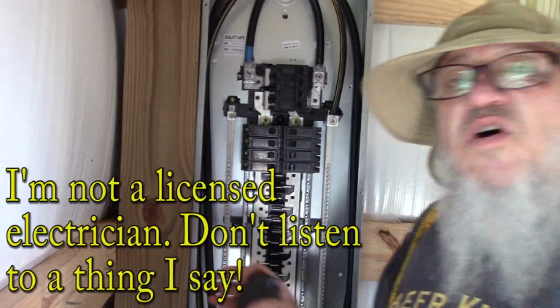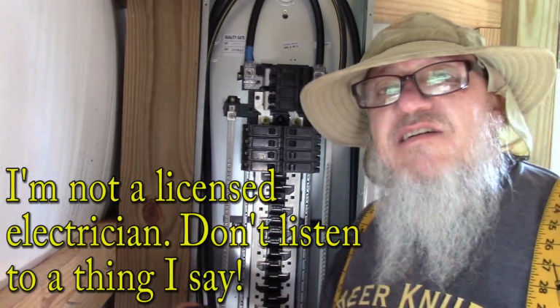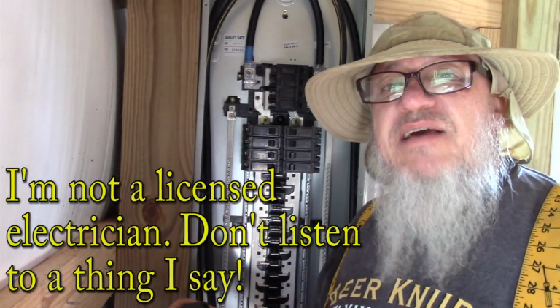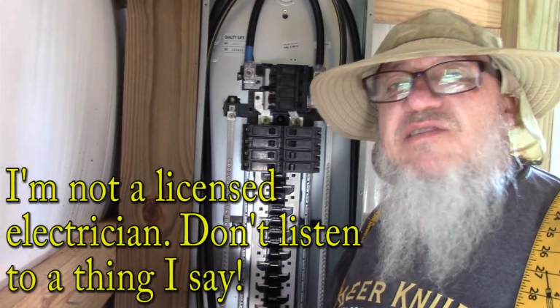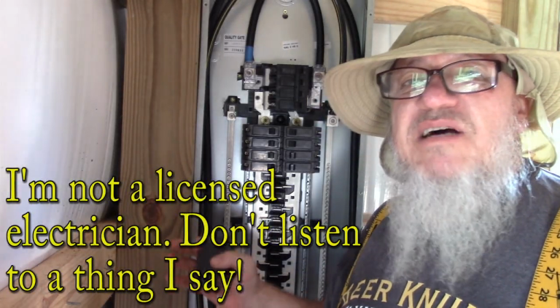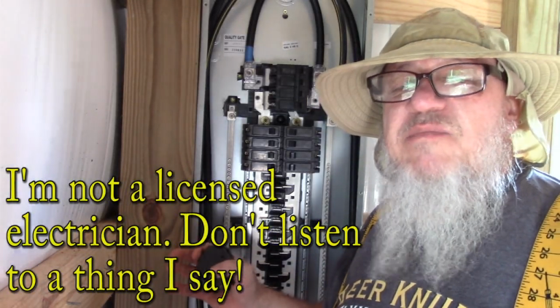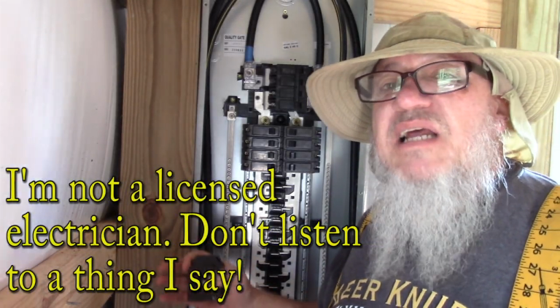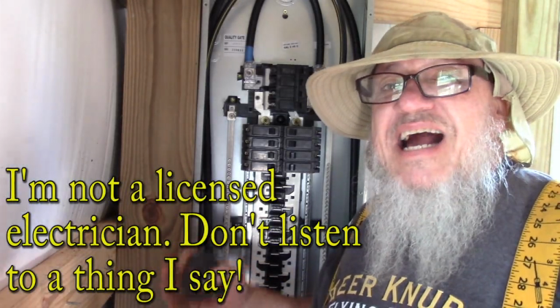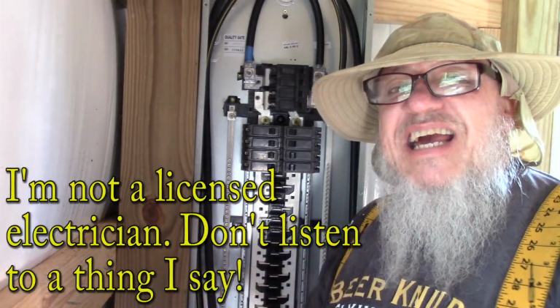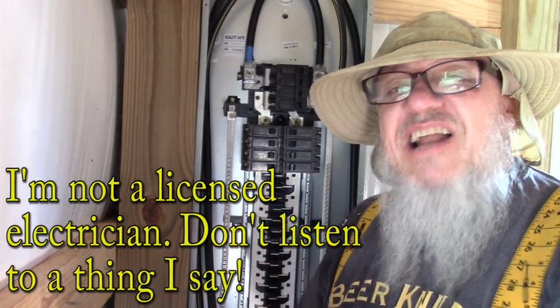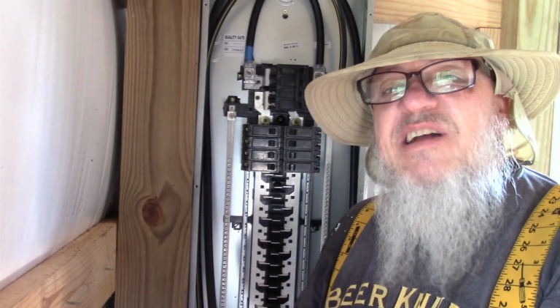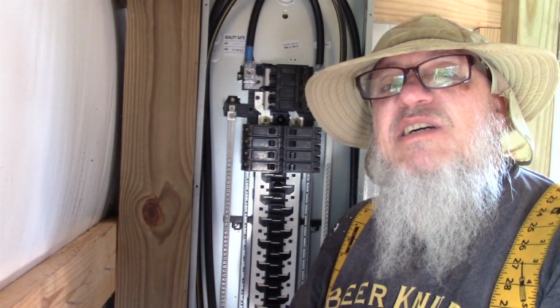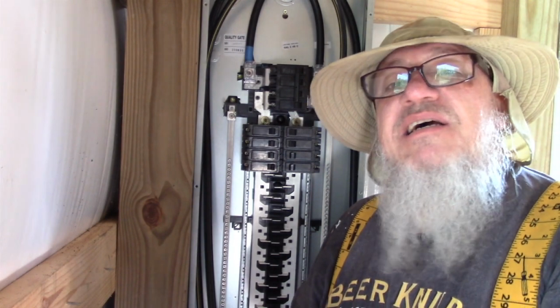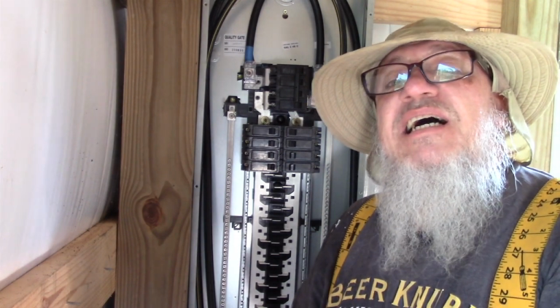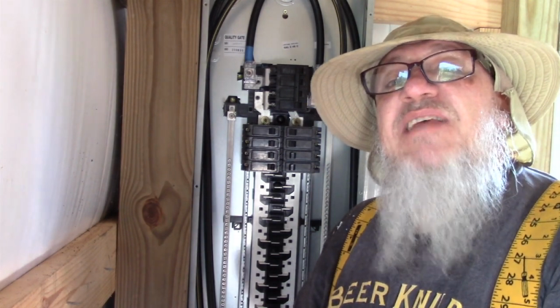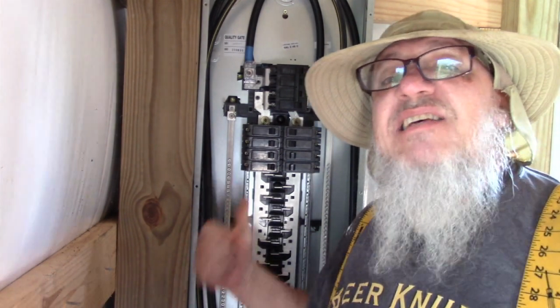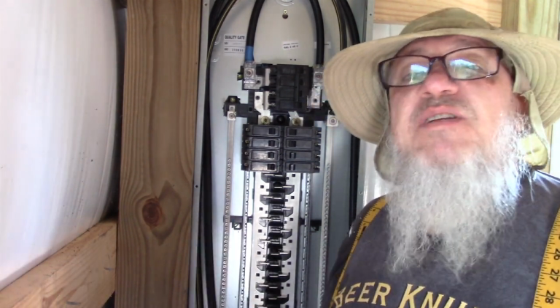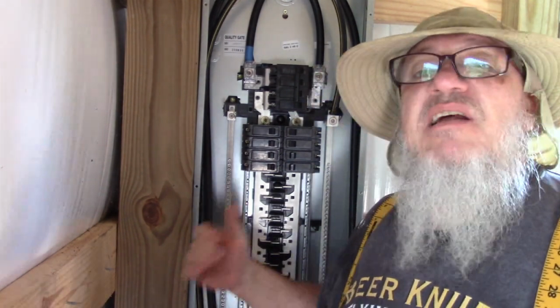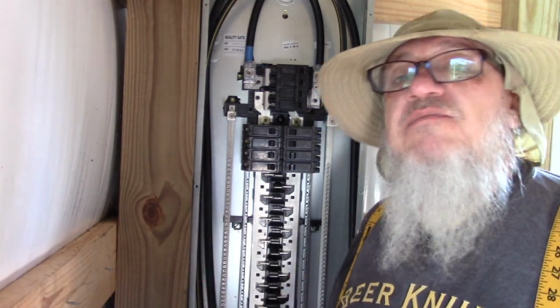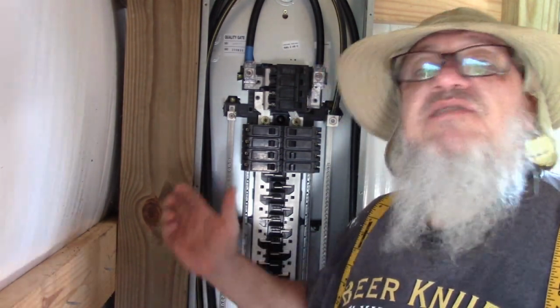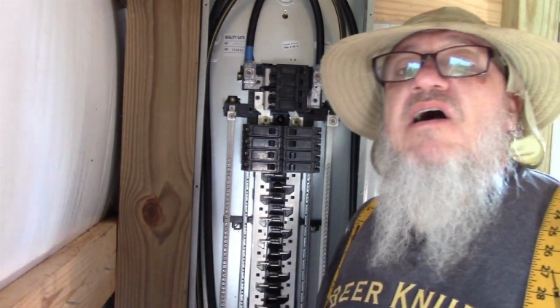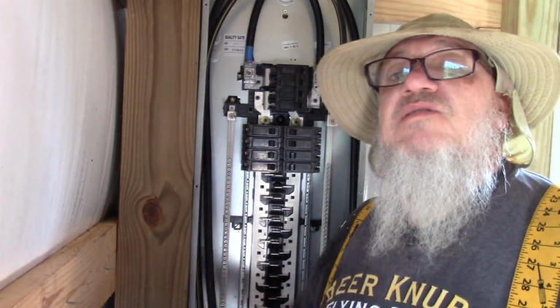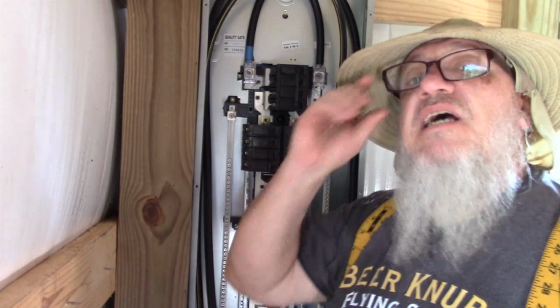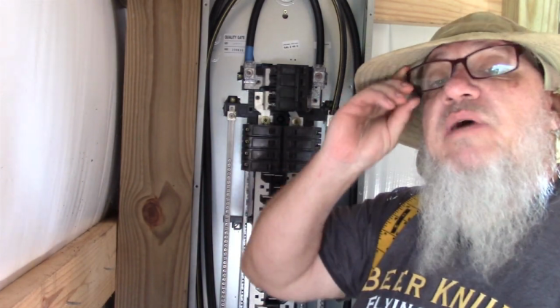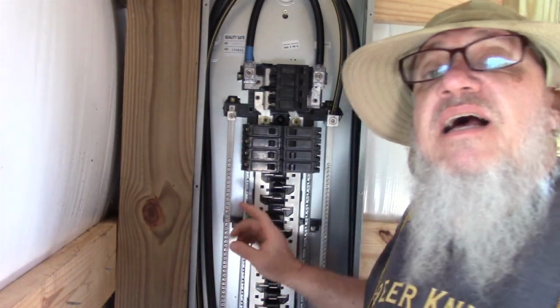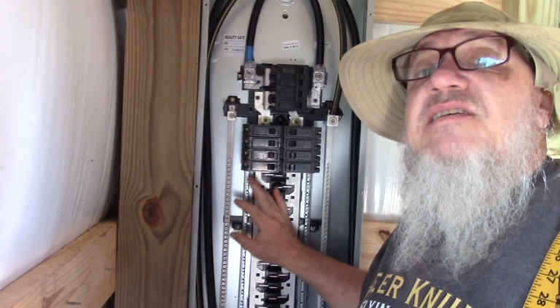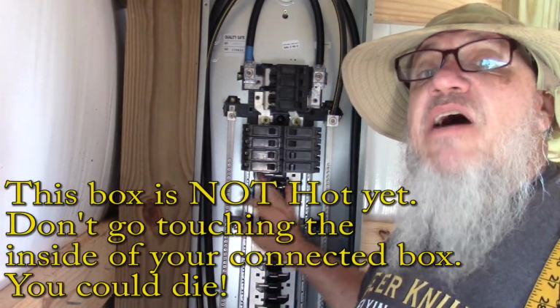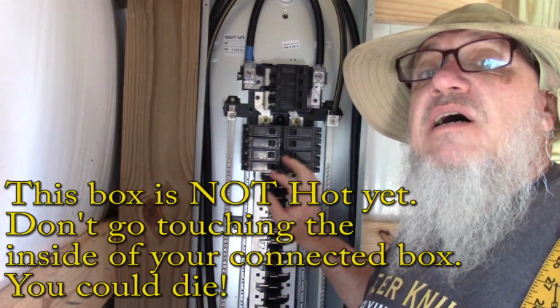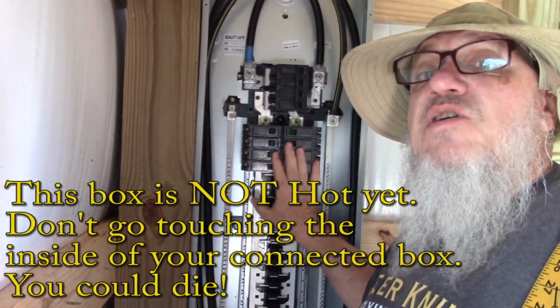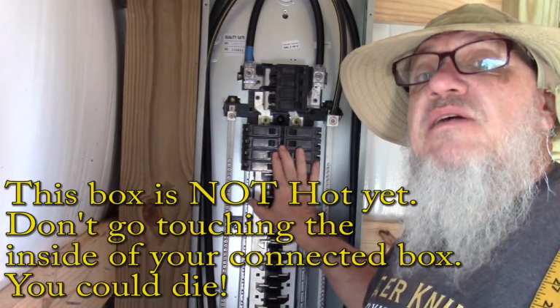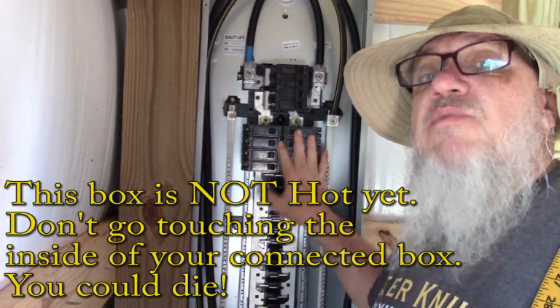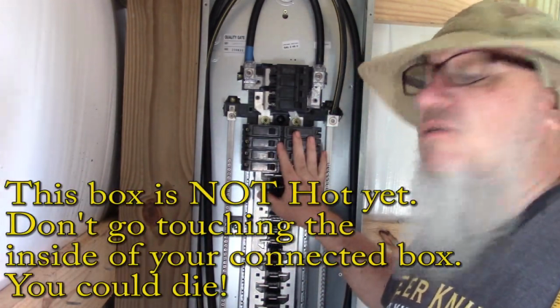Normally I don't like making videos that somebody else has already made, but I looked around on YouTube and if they tell you this stuff, it's buried in another 15-minute-long video. So I'm gonna tell you real quick. This is how your circuit breakers and your breaker box work.